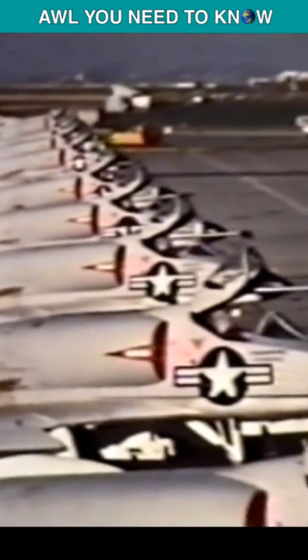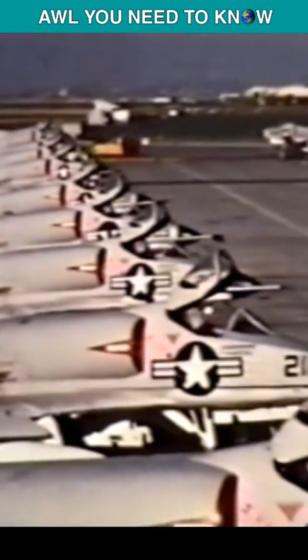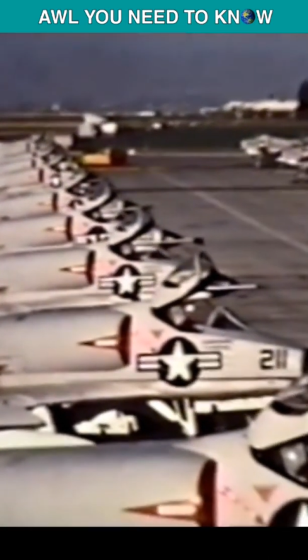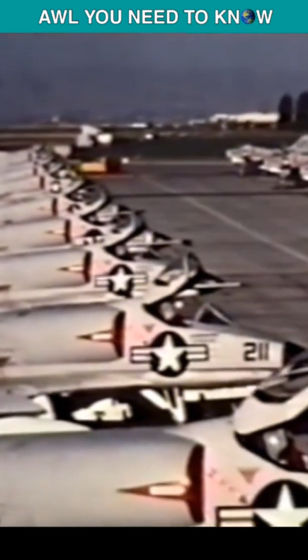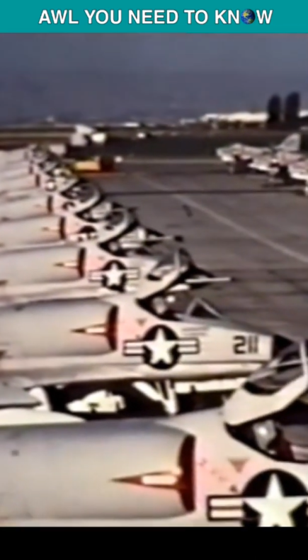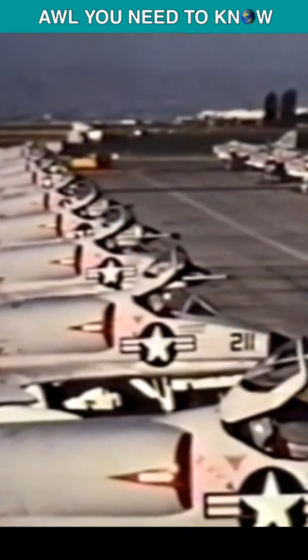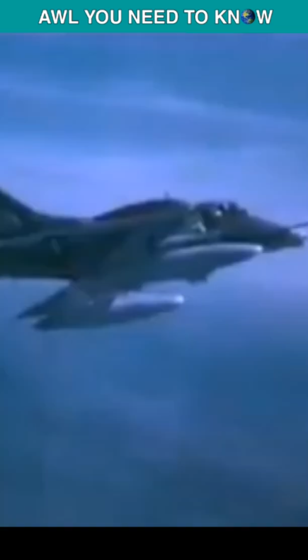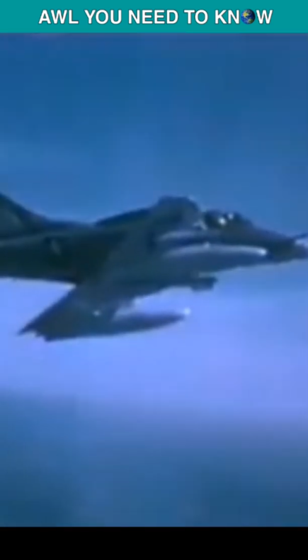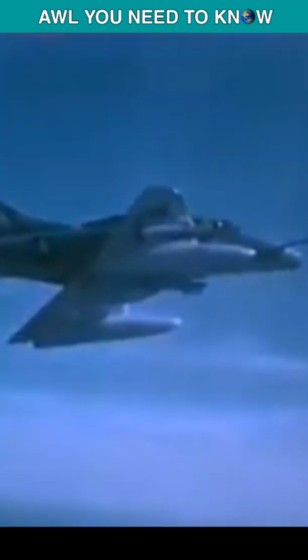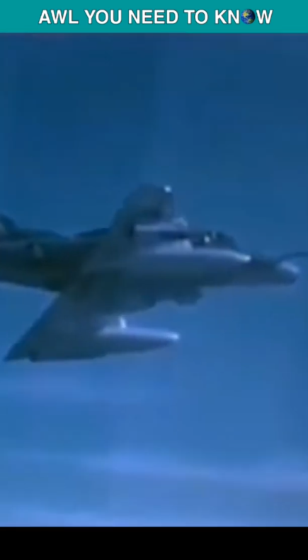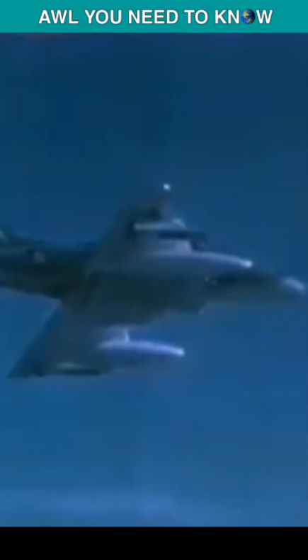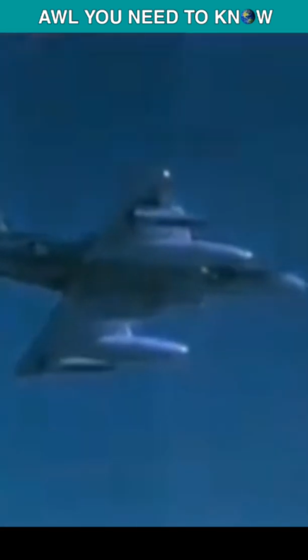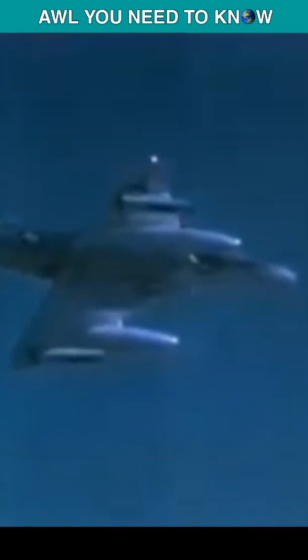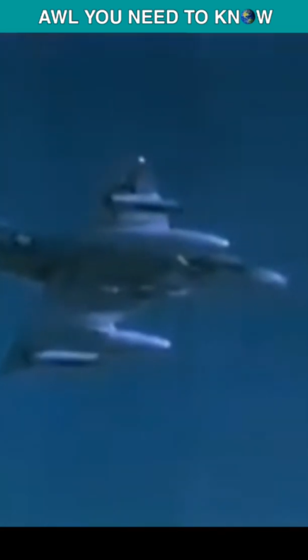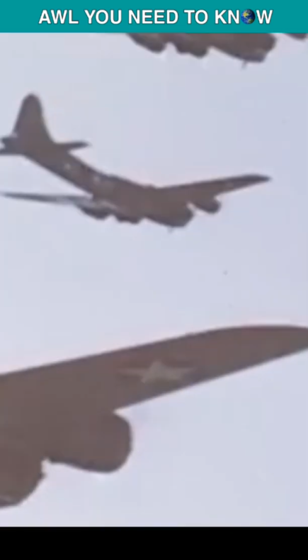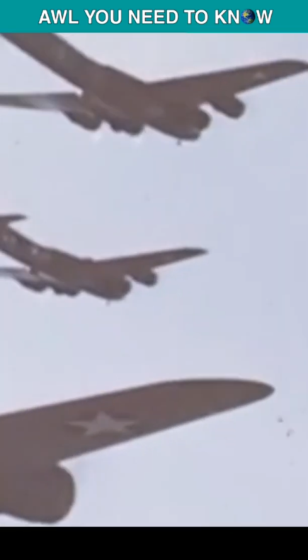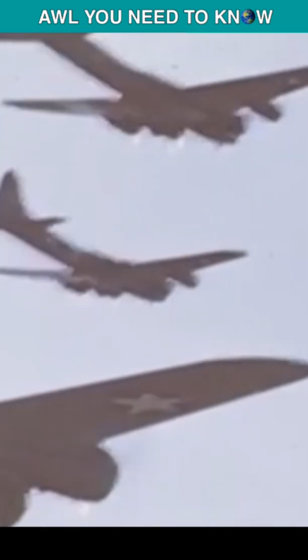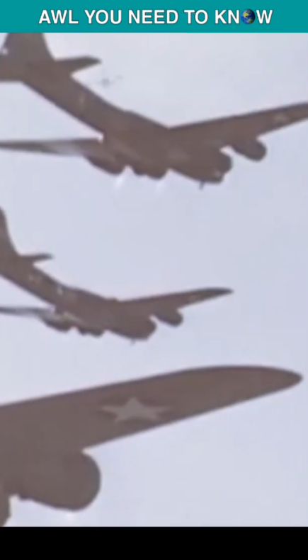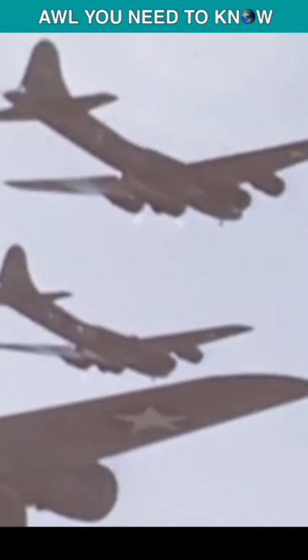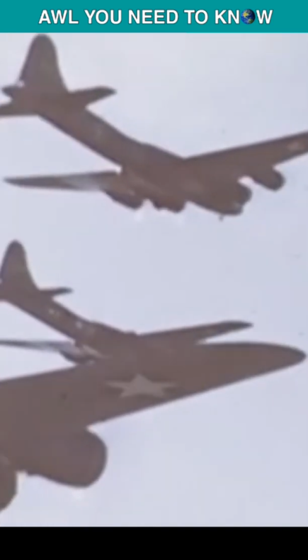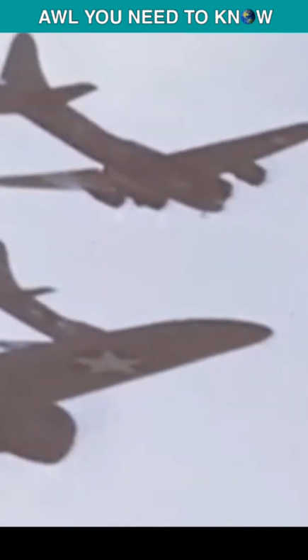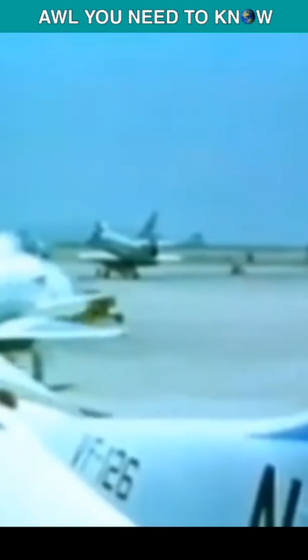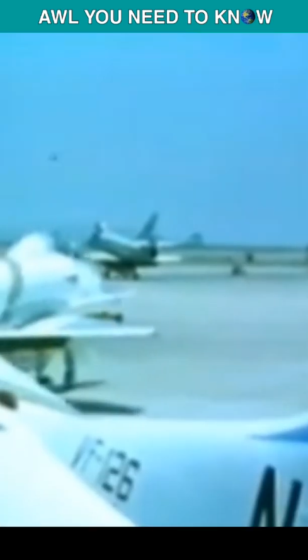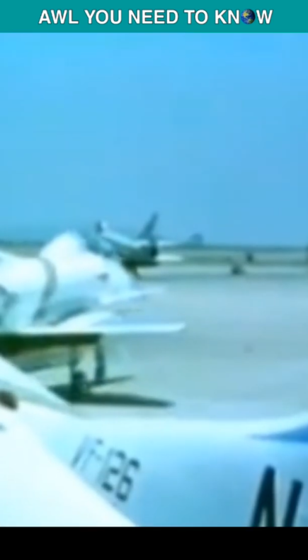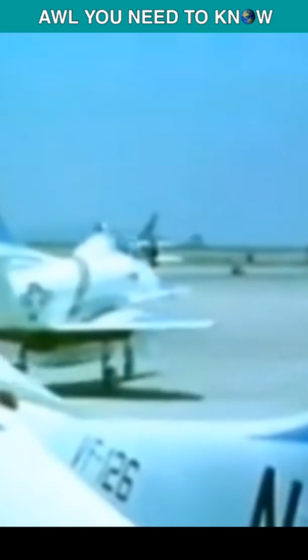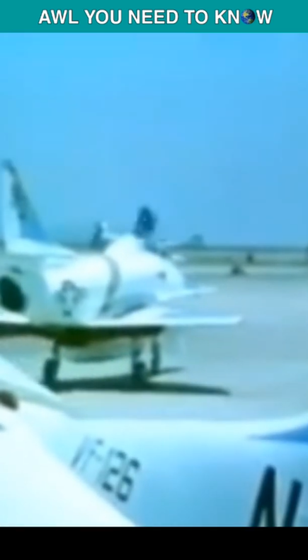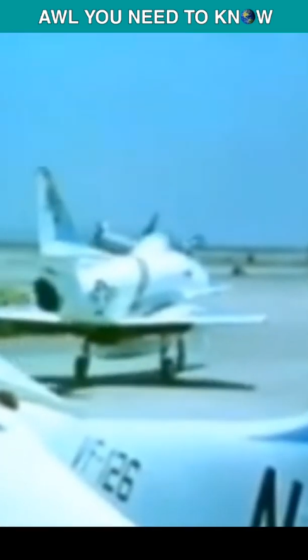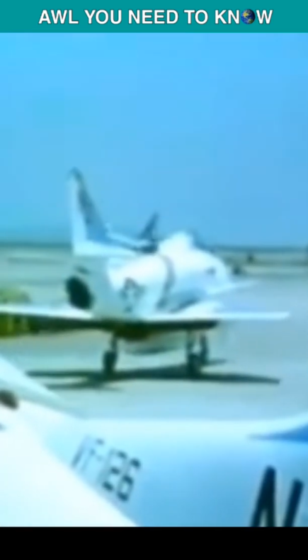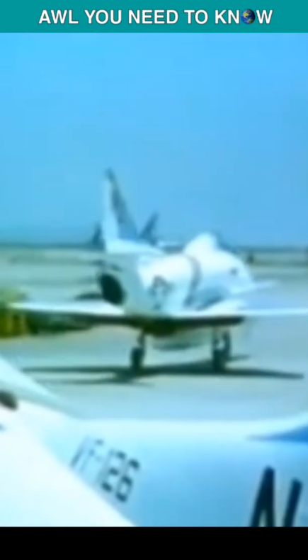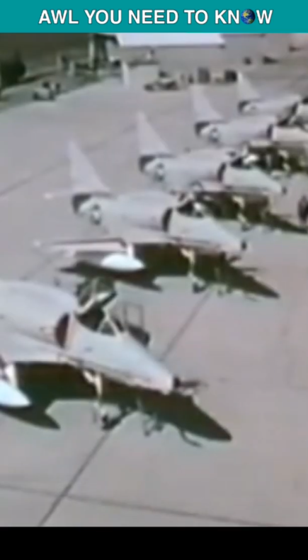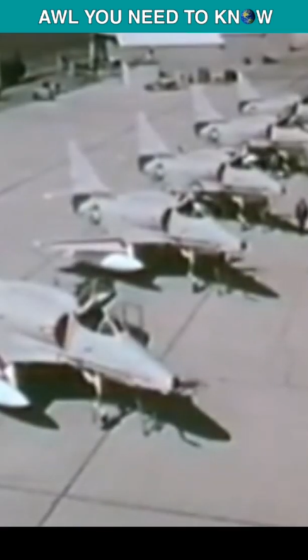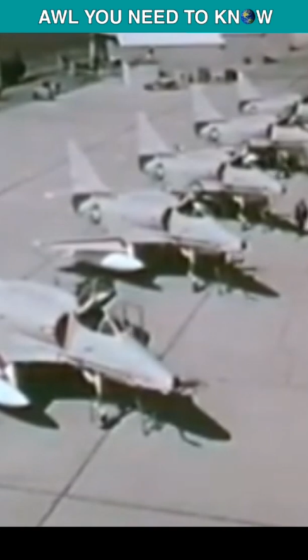The Skyhawk's five hardpoints could carry a variety of munitions. In fact, the A-4 was able to carry a bomb load equivalent to a B-17 bomber of World War II. It was also able to drop nukes, using a low-altitude bombing system and a loft delivery method.